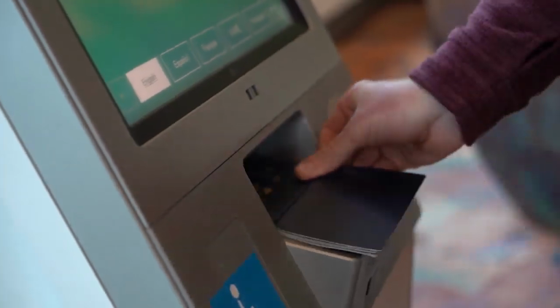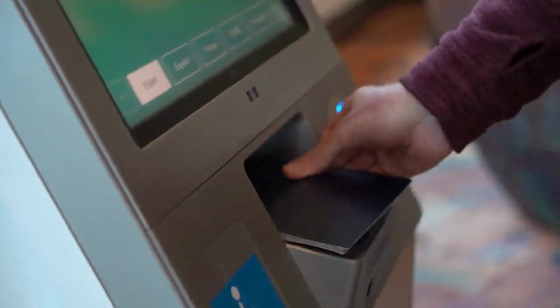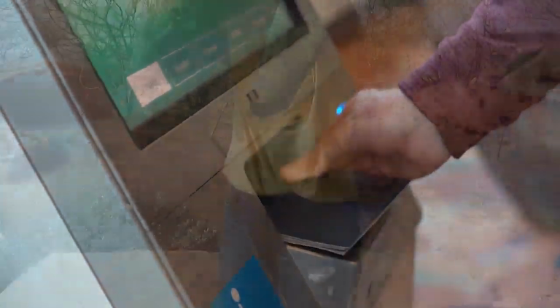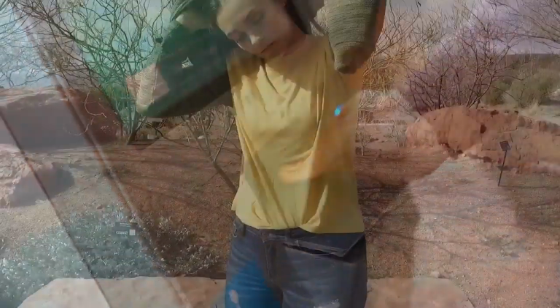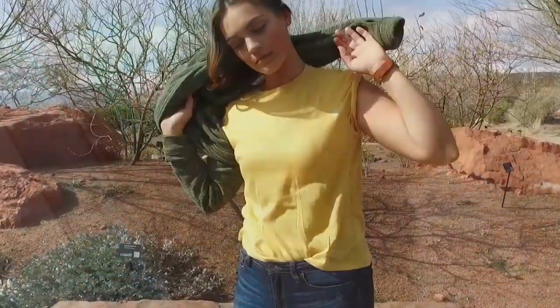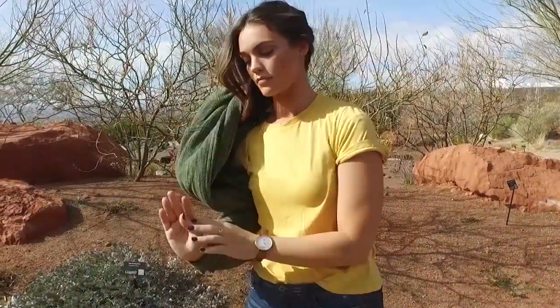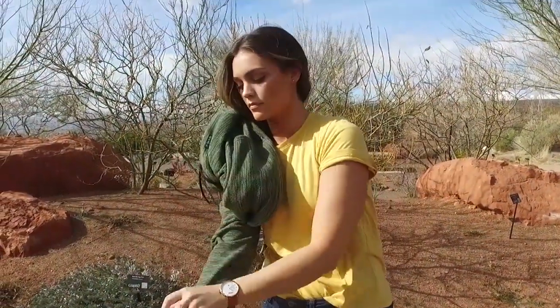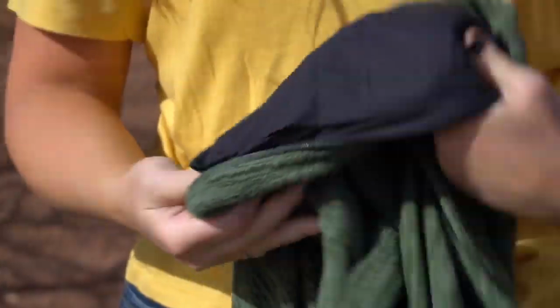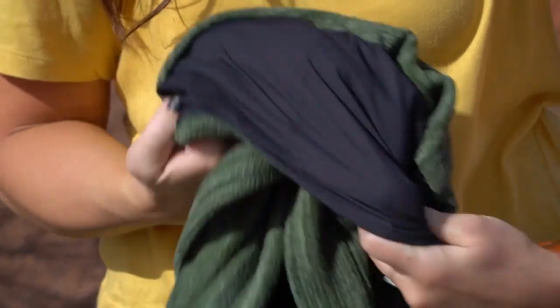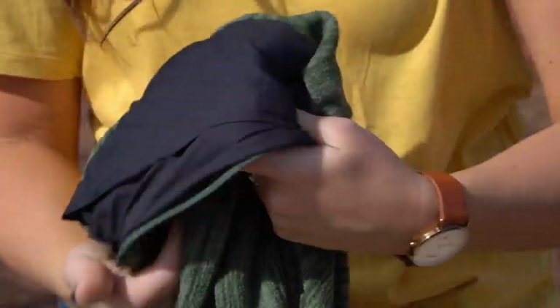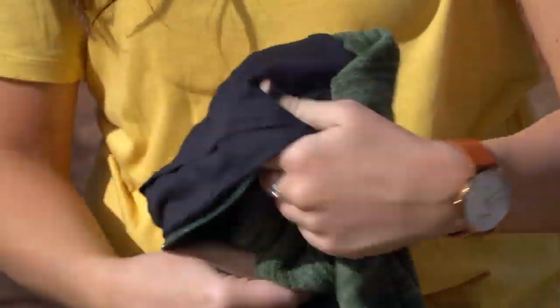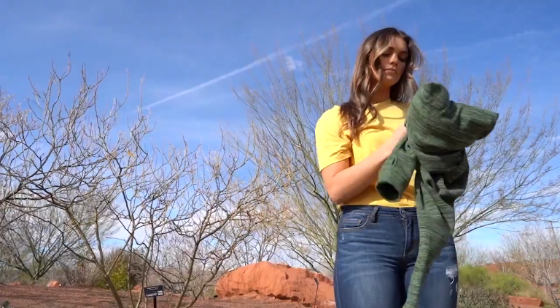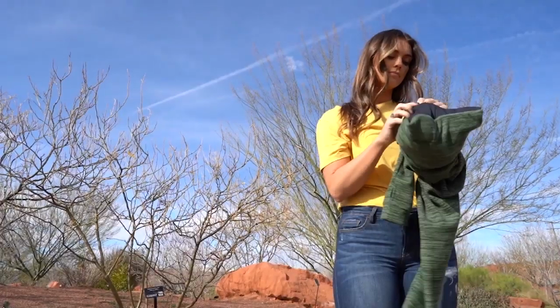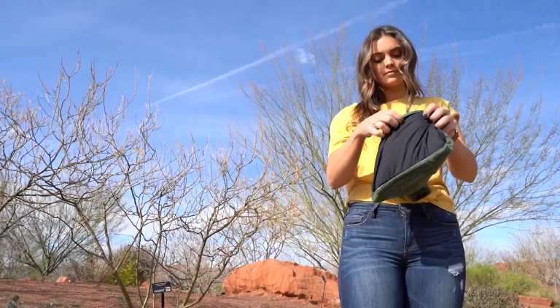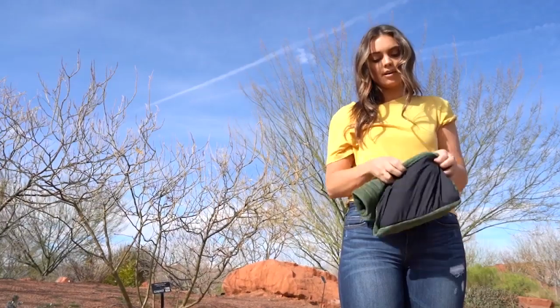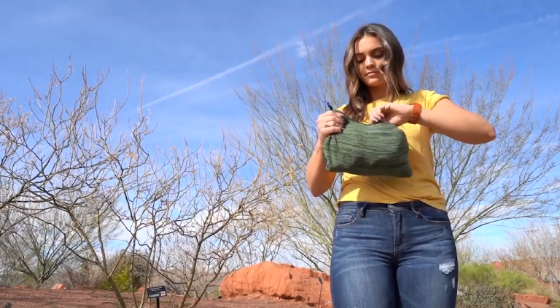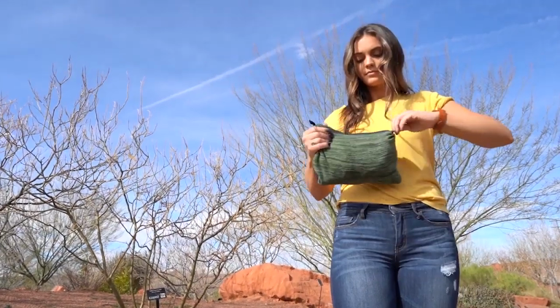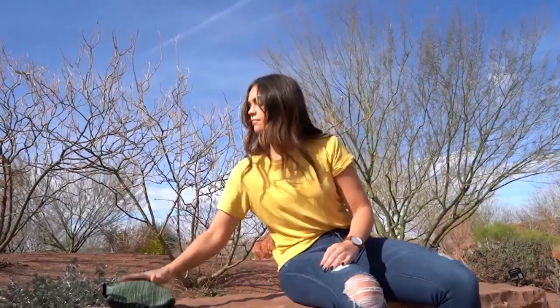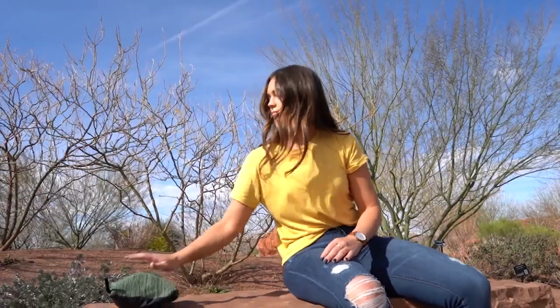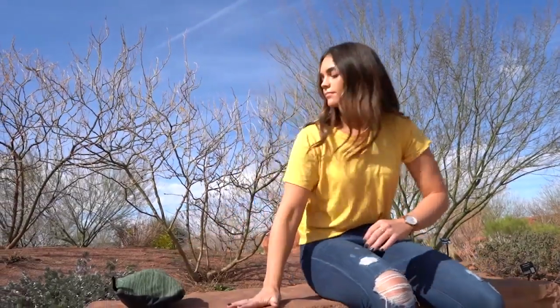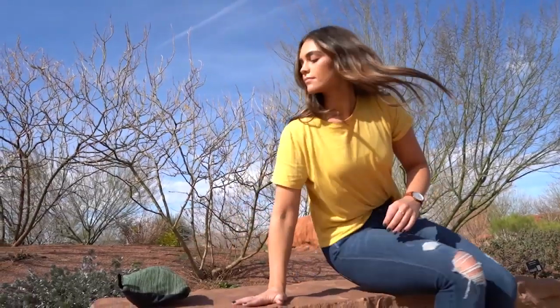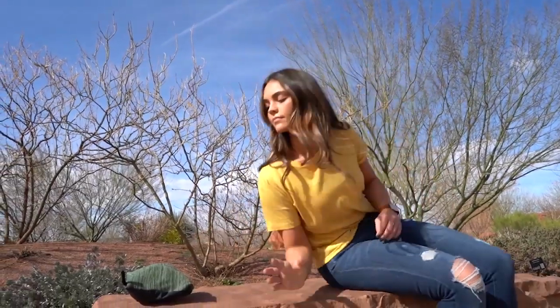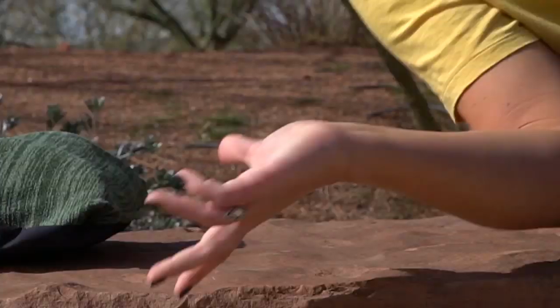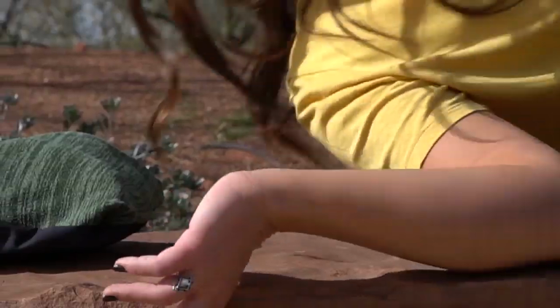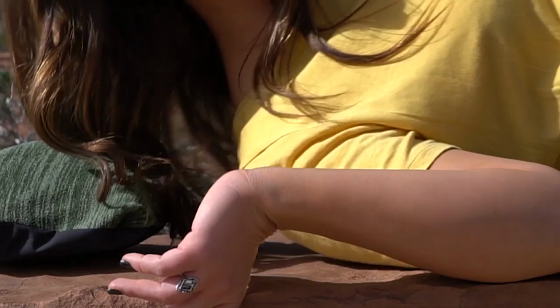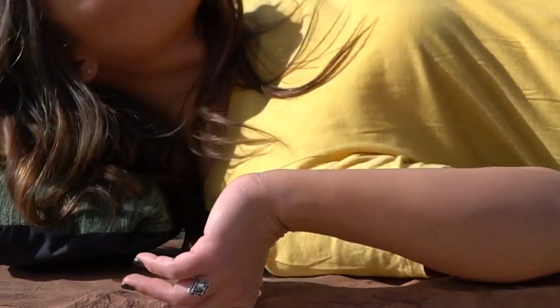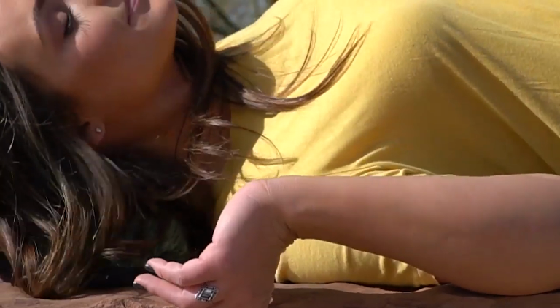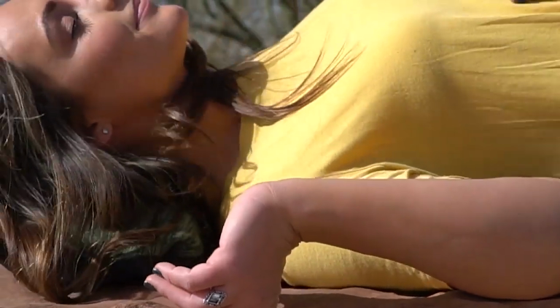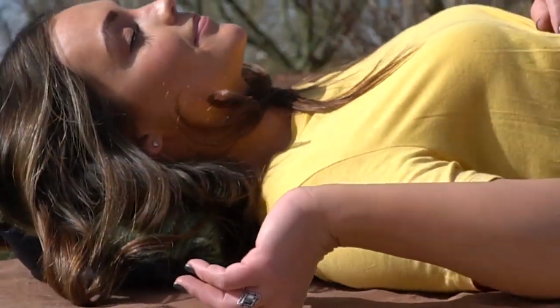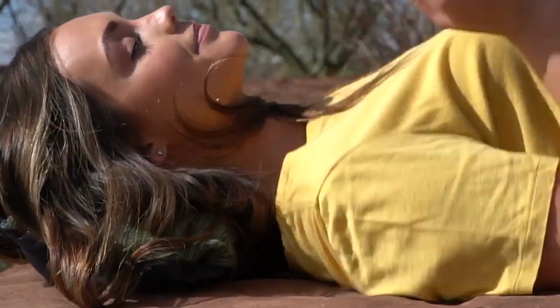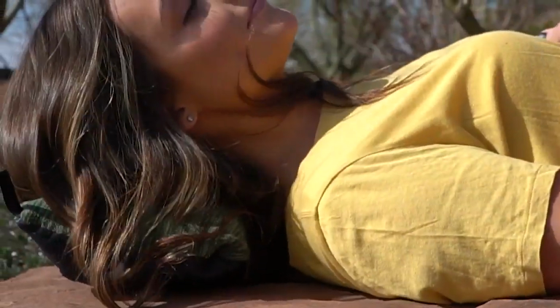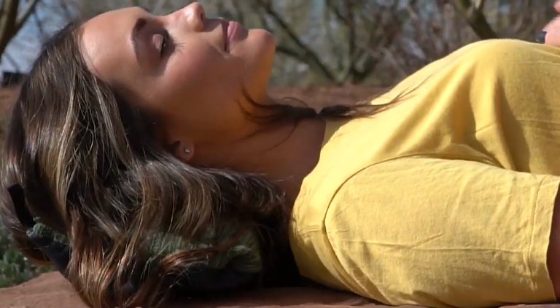The Evolution Hoodie stuffs into its own pocket and makes a great pillow or cushion. At only one pound, it's lightweight and easy to take with you anywhere.